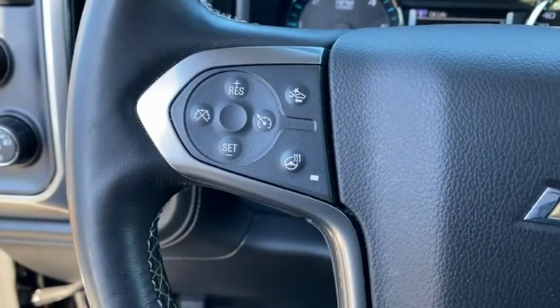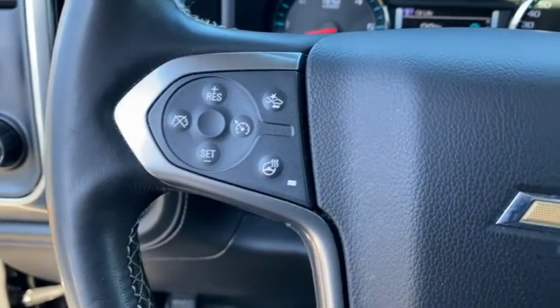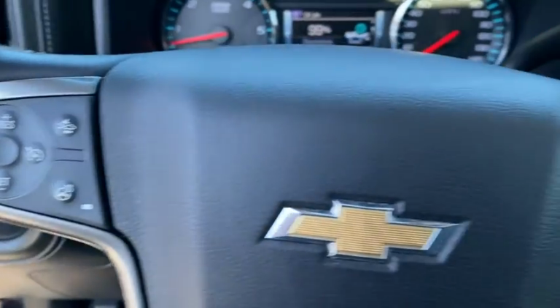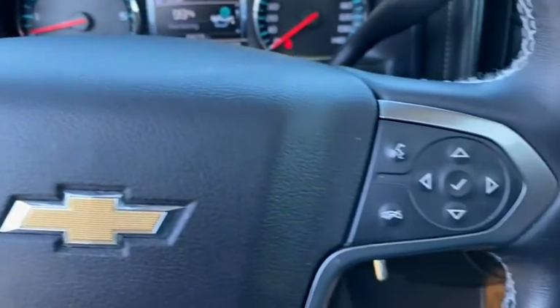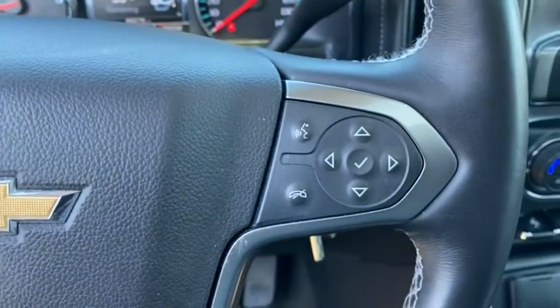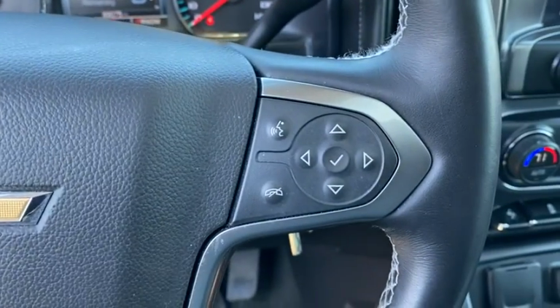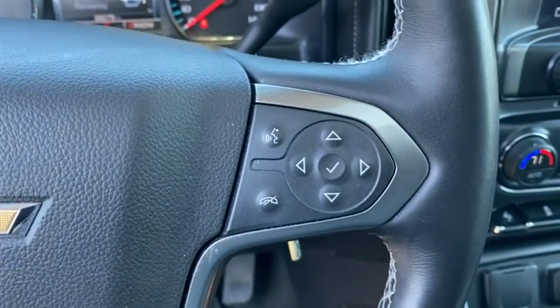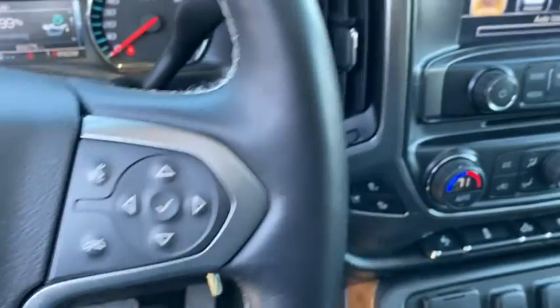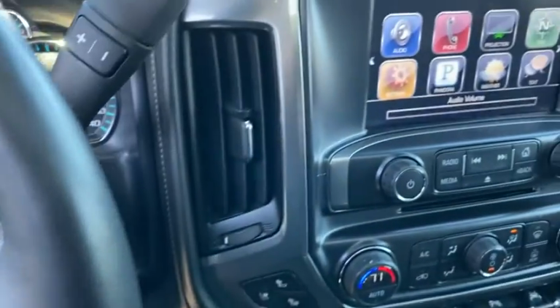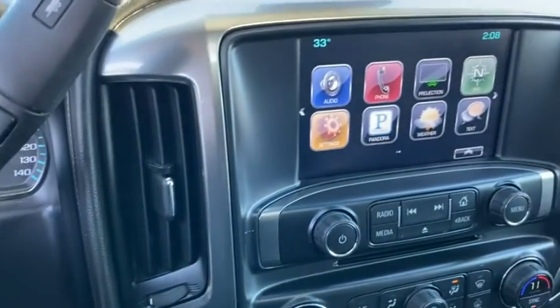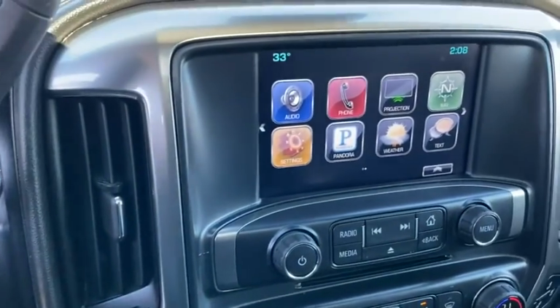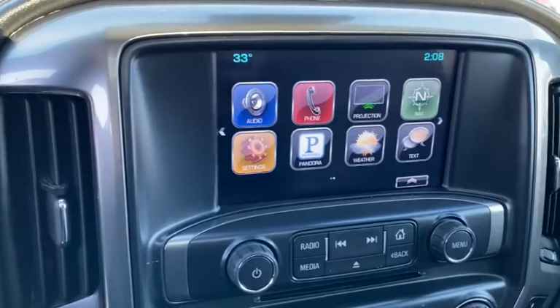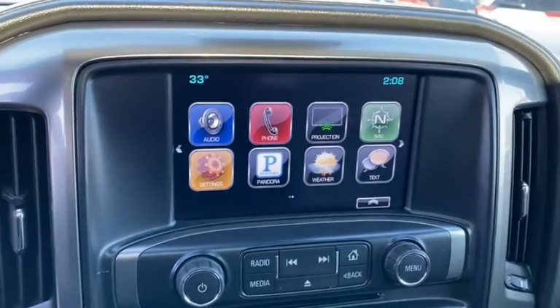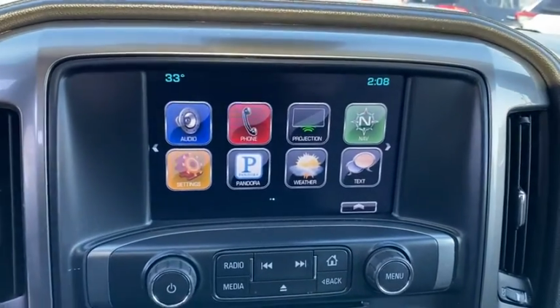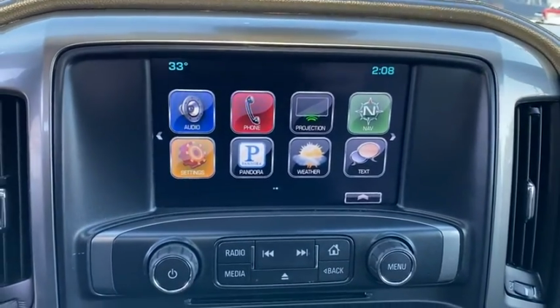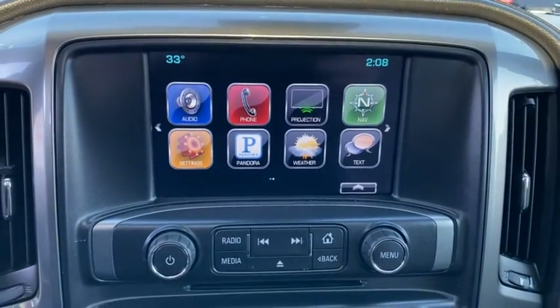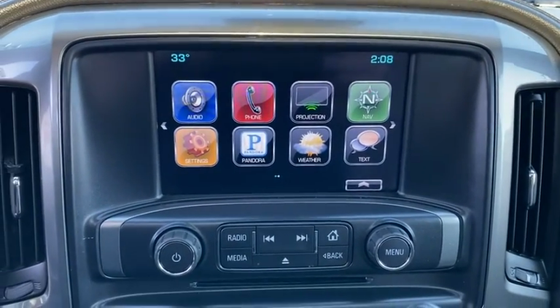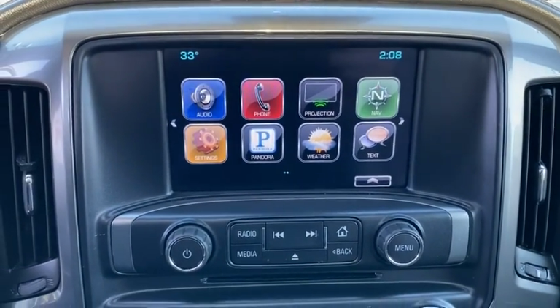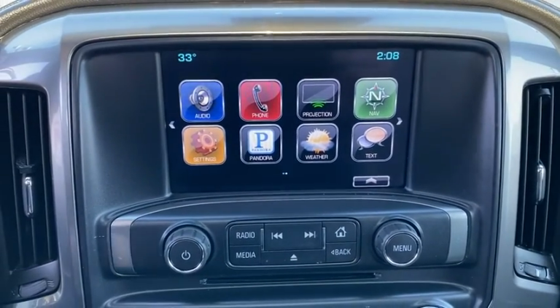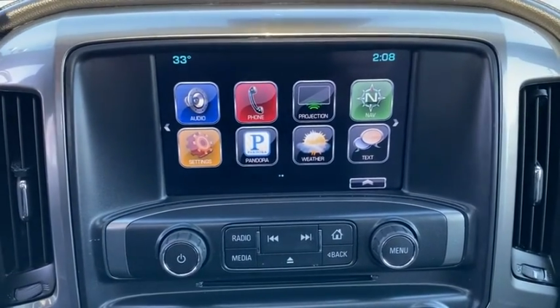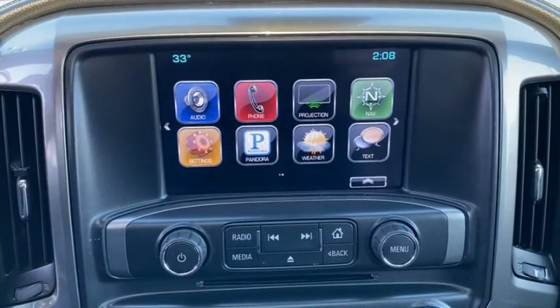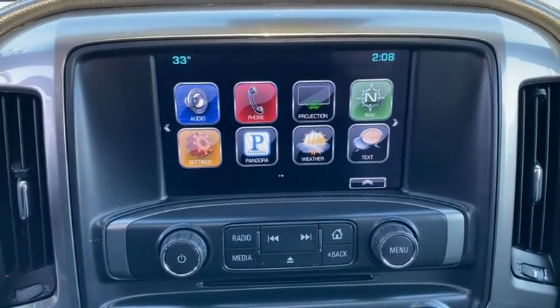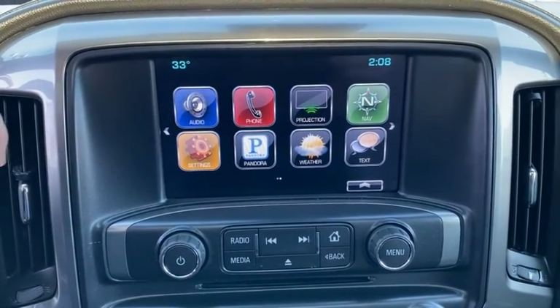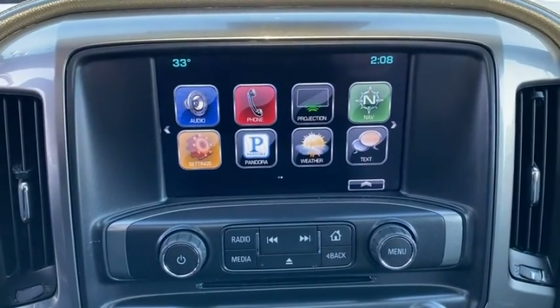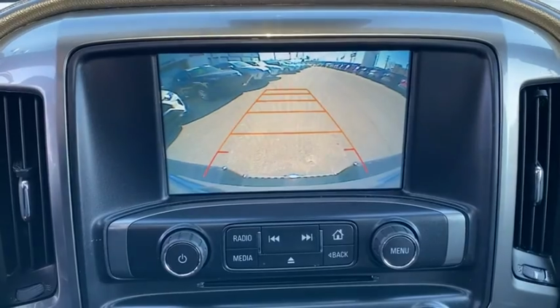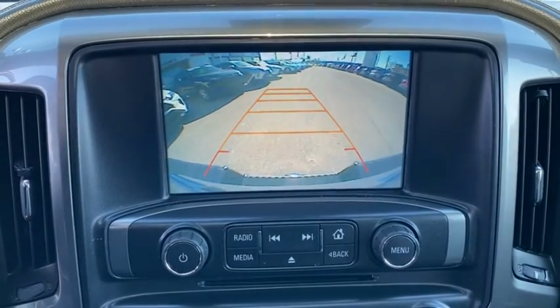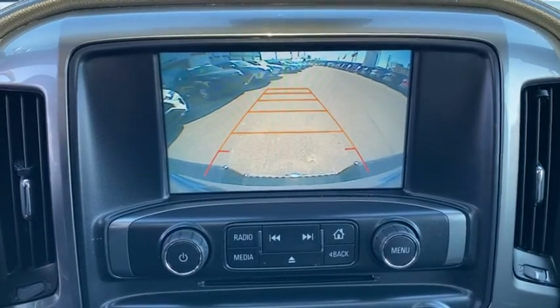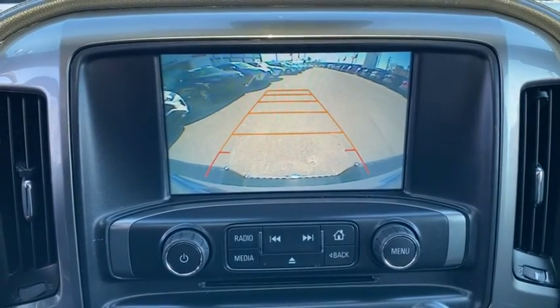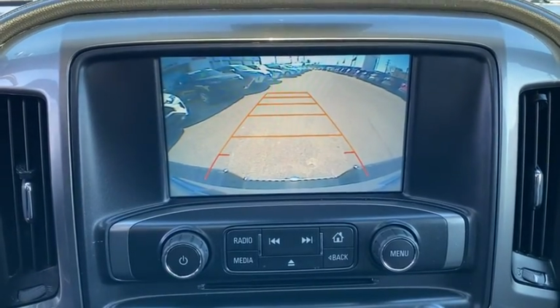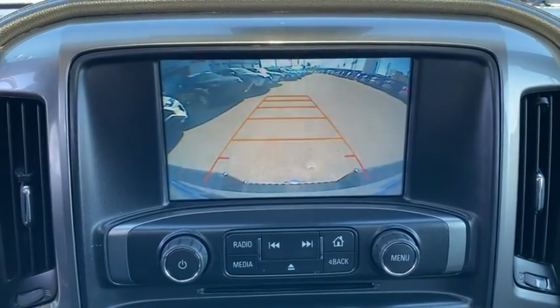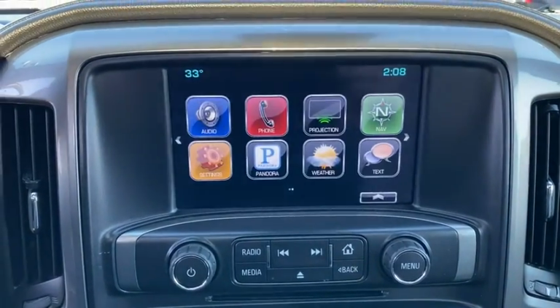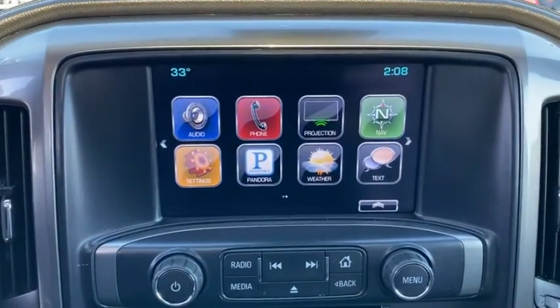Keyless entry, remote engine start, Bluetooth, leather wrapped steering wheel, power steering, adjustable steering wheel, four wheel drive, four wheel disc brakes, floor mats, cruise control, auto dimming rear view mirror.